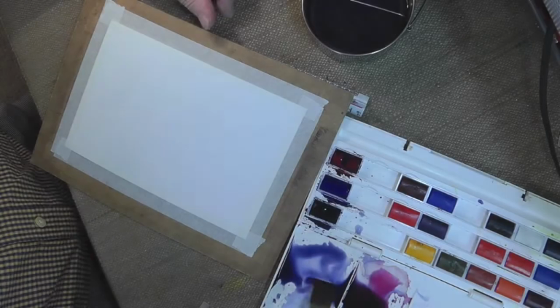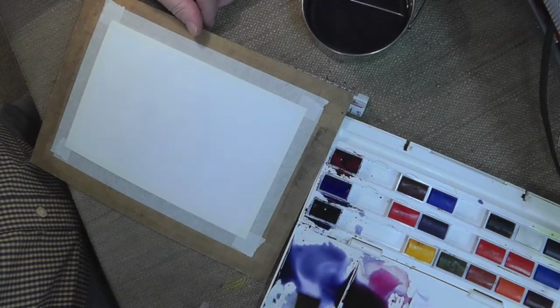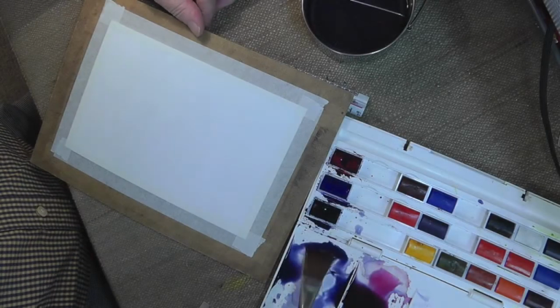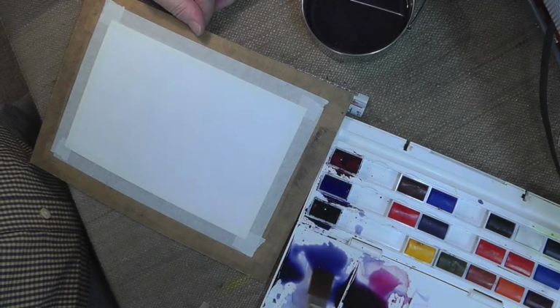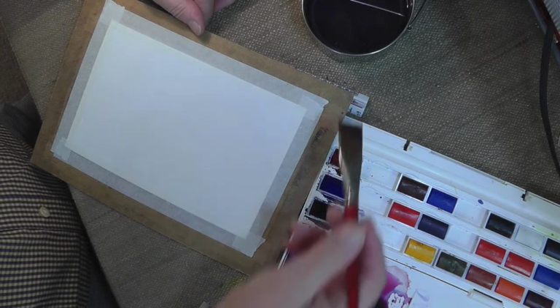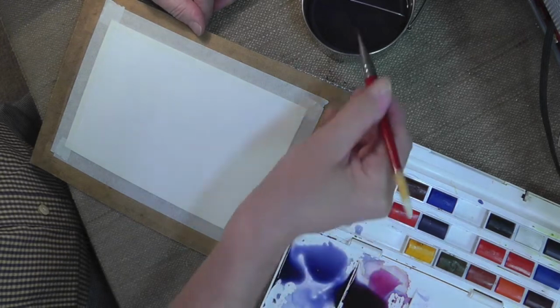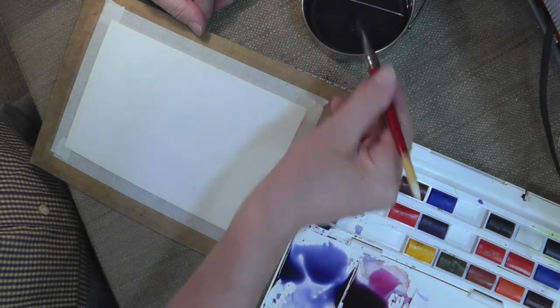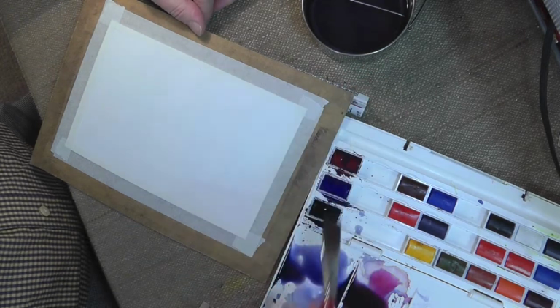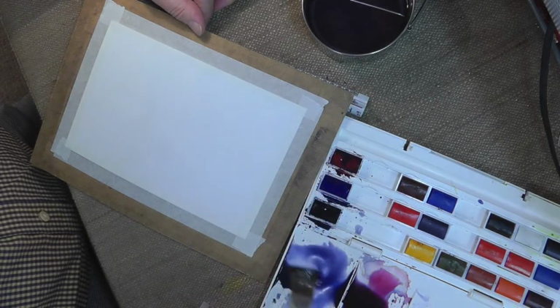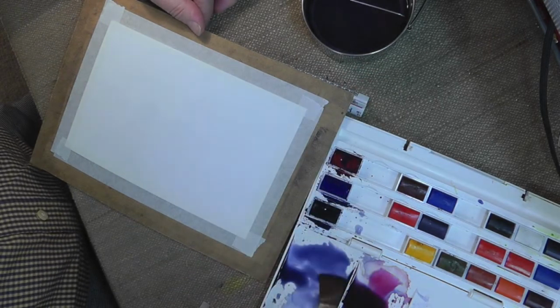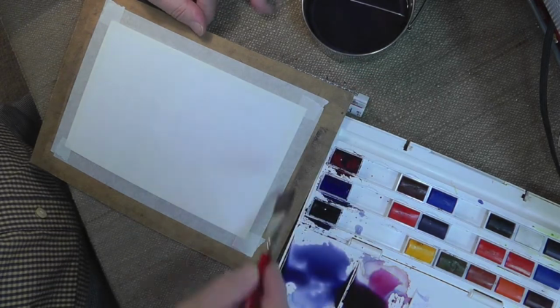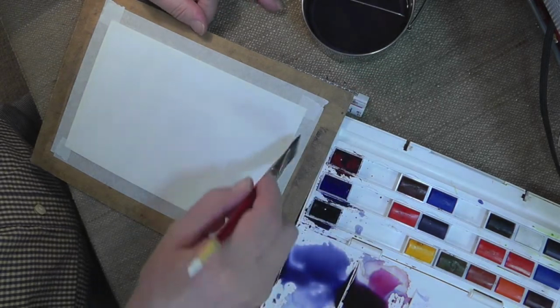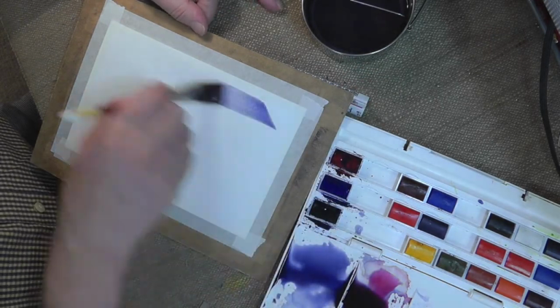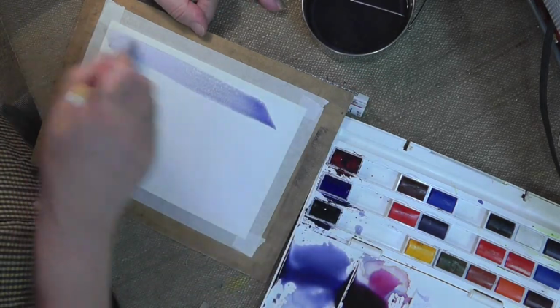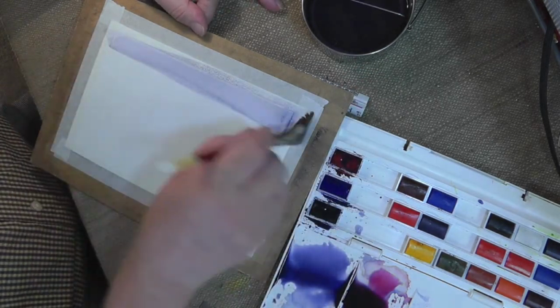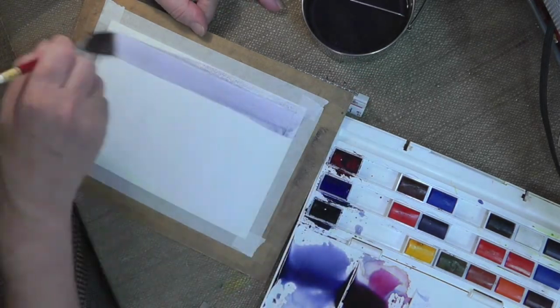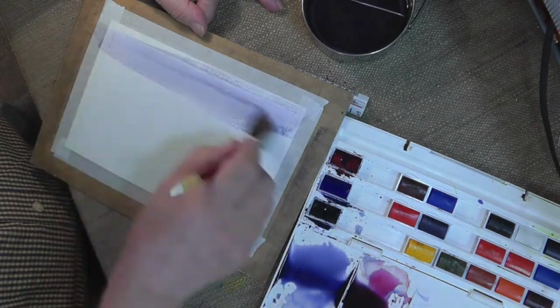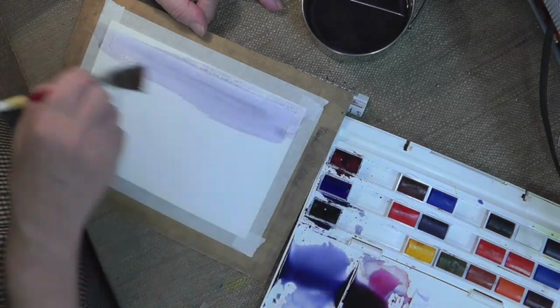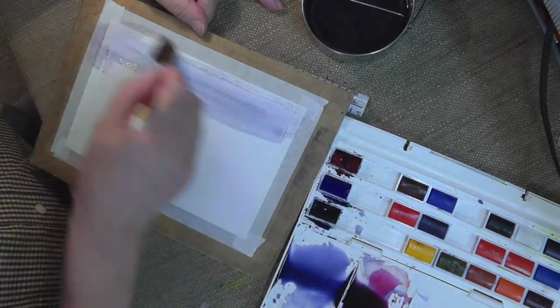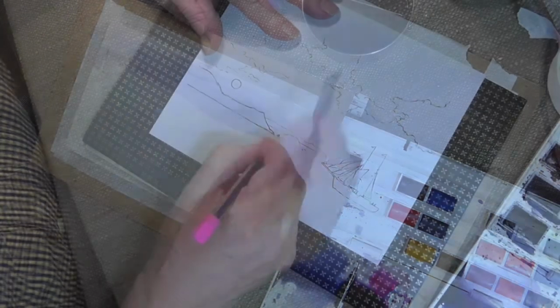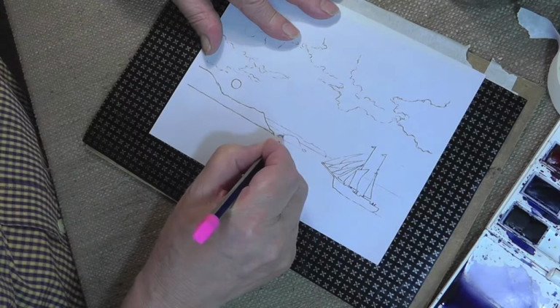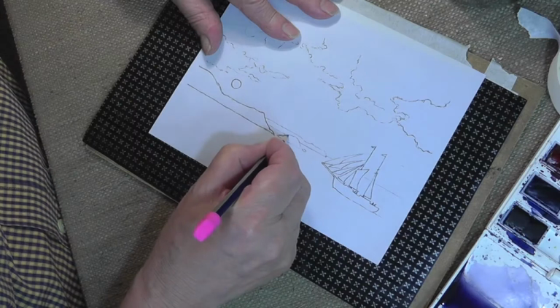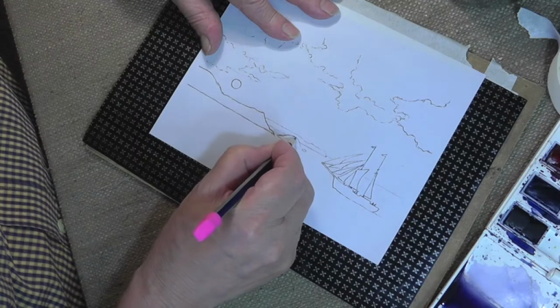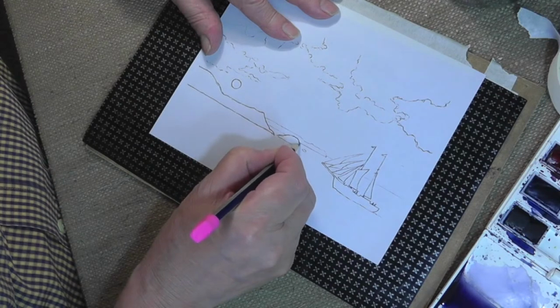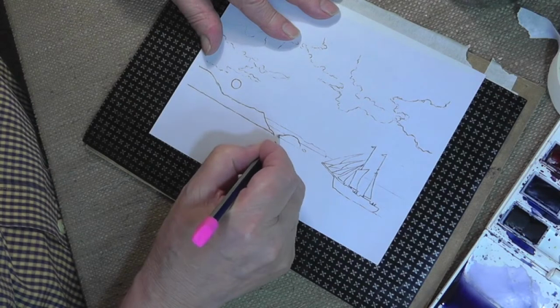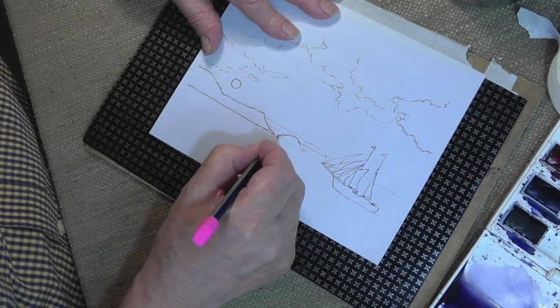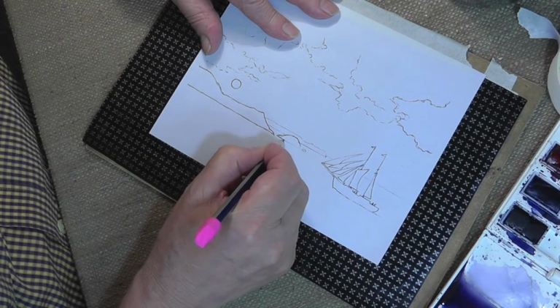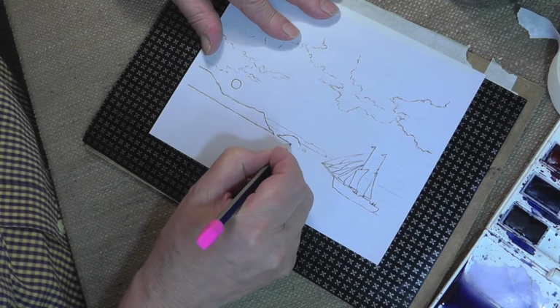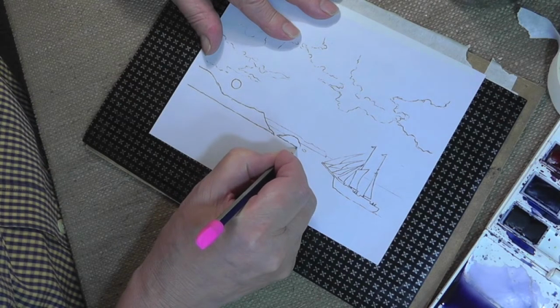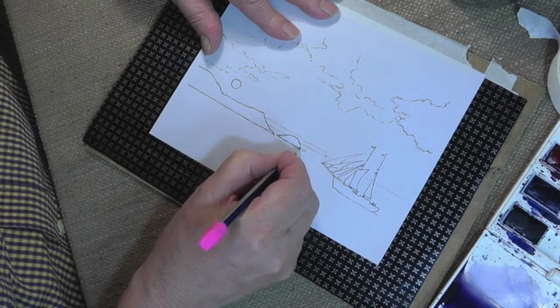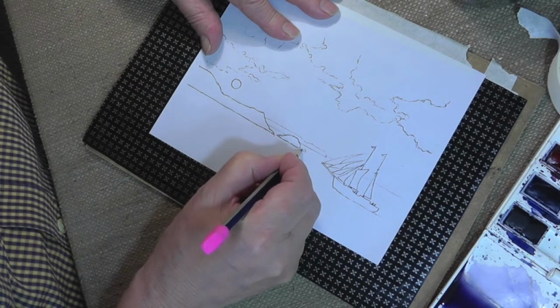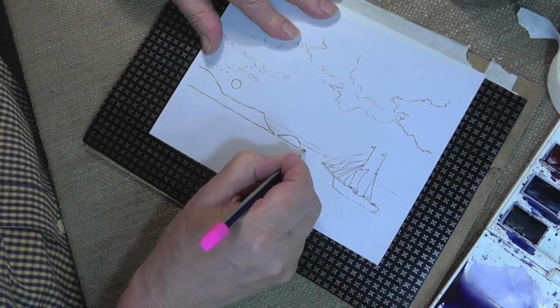First of all, I'm using a 1 inch brush with plenty of water and we start off by putting in a wash. You want to press reasonably hard. I'm using an HB pencil here.